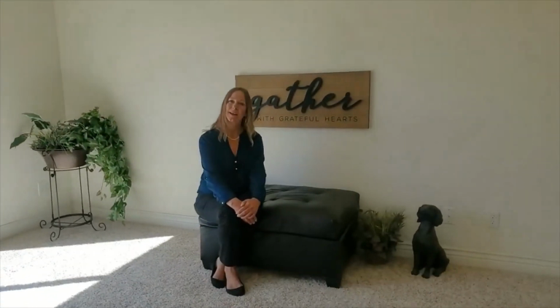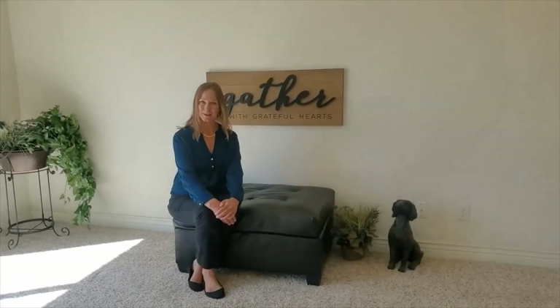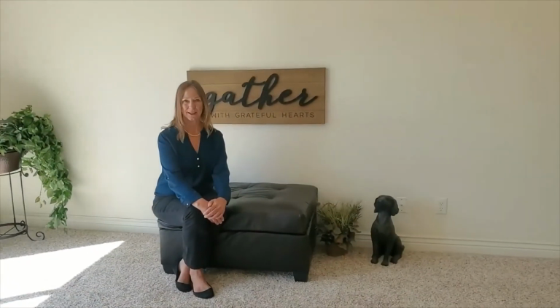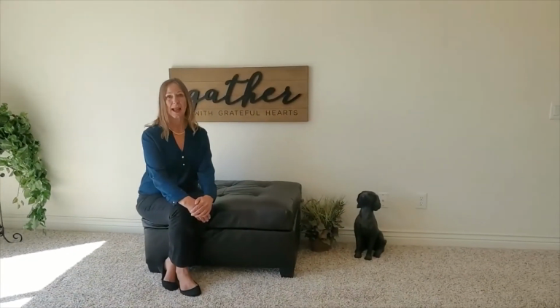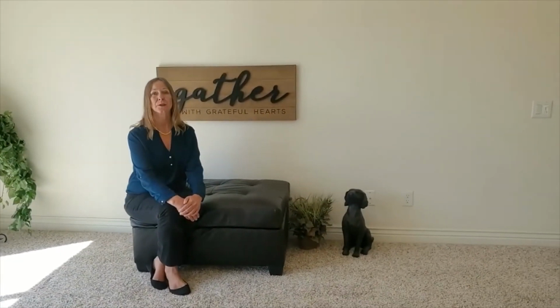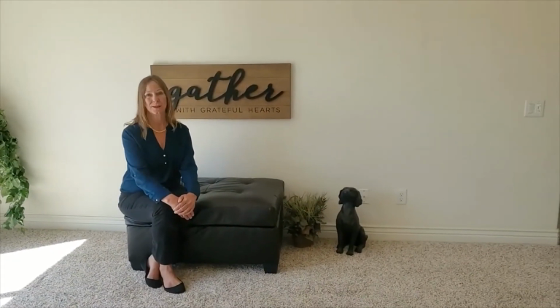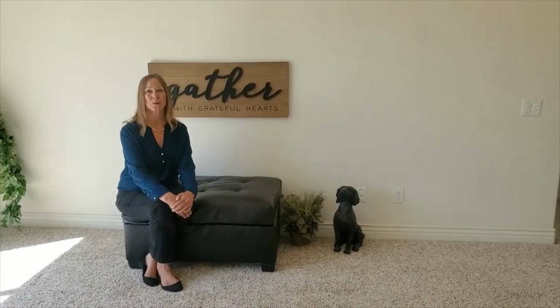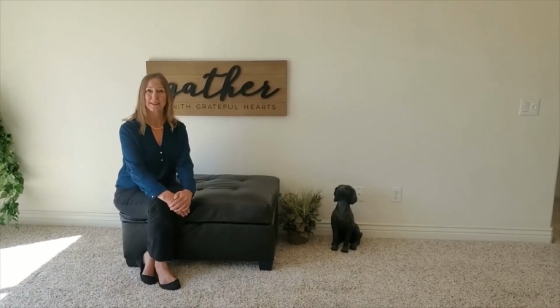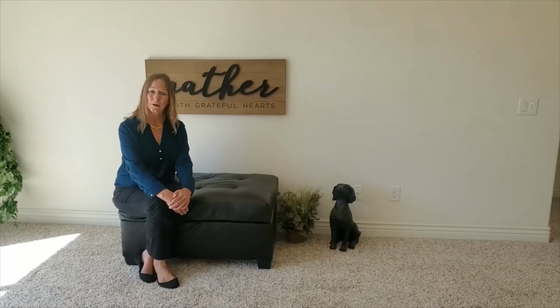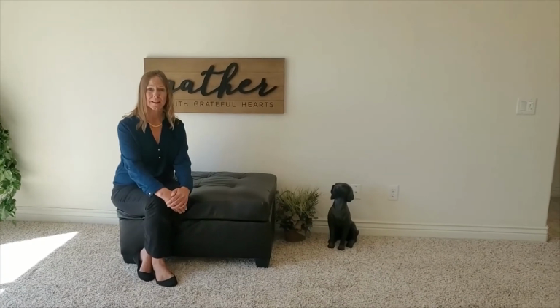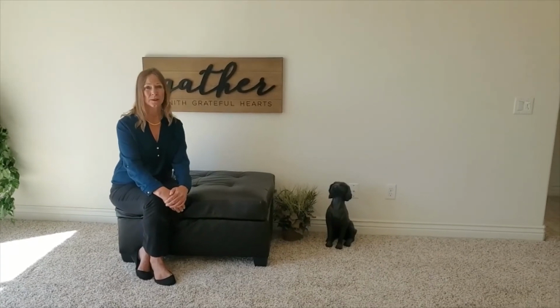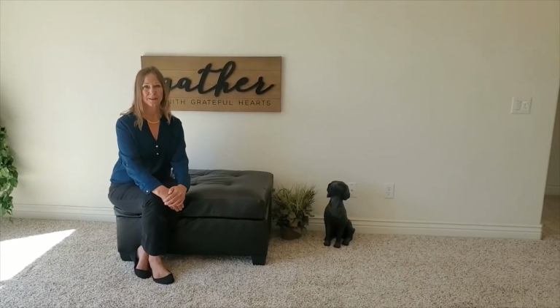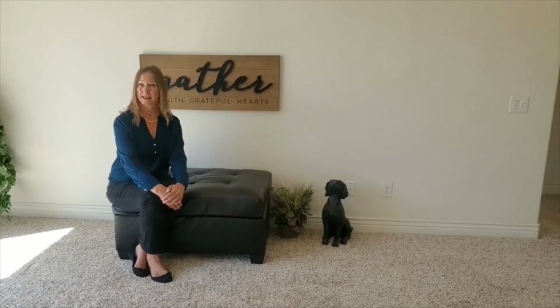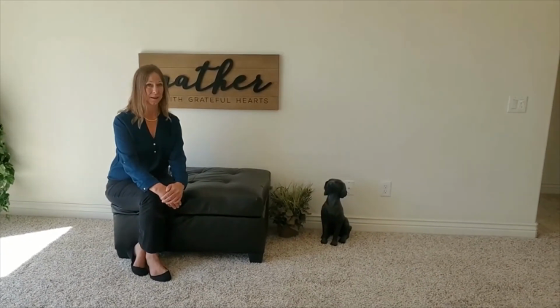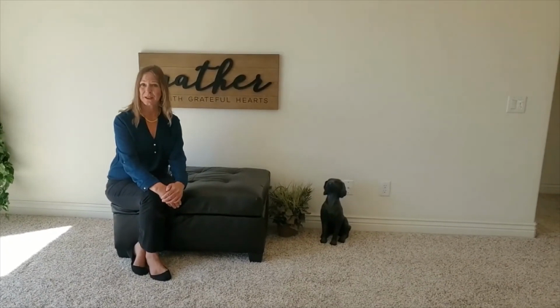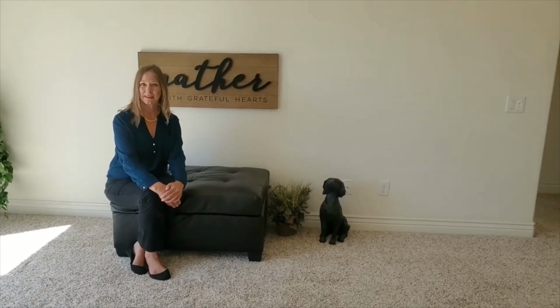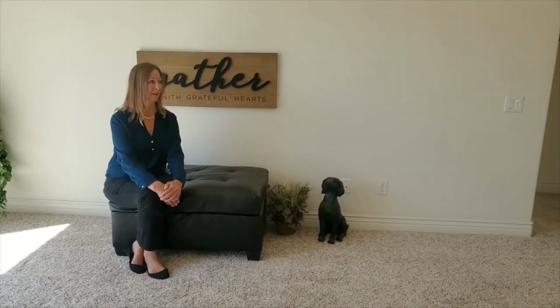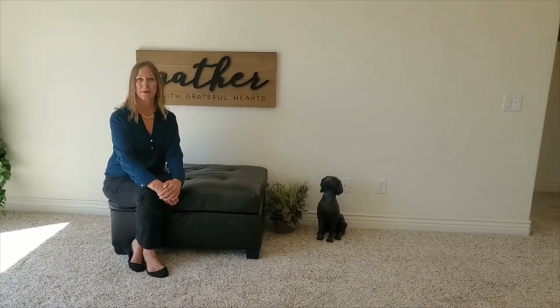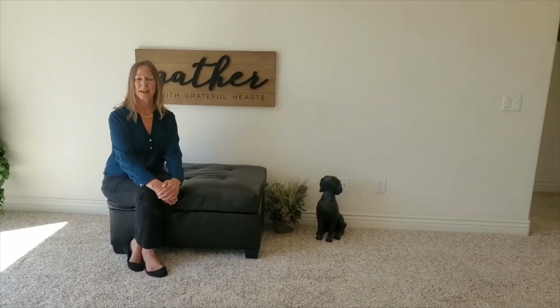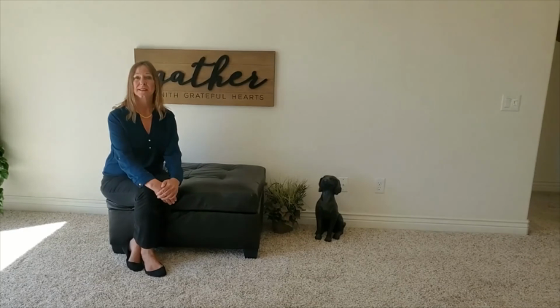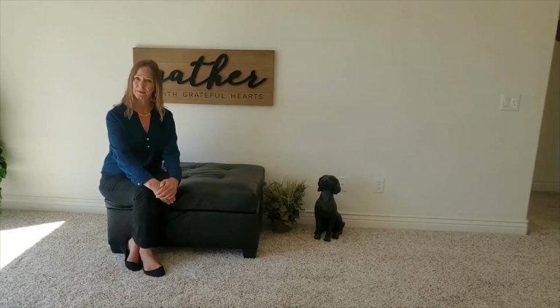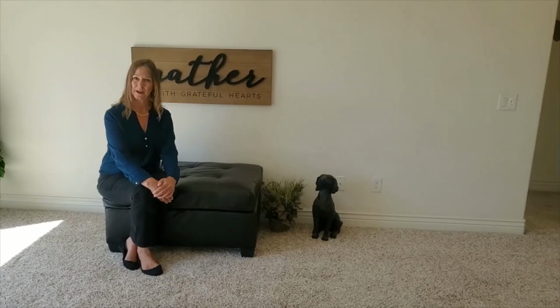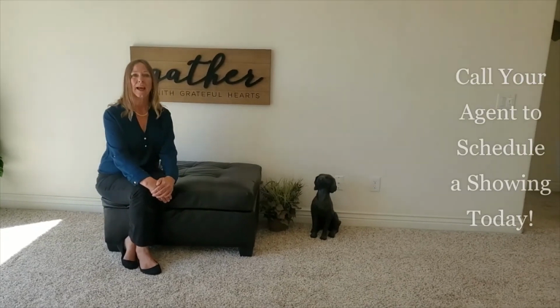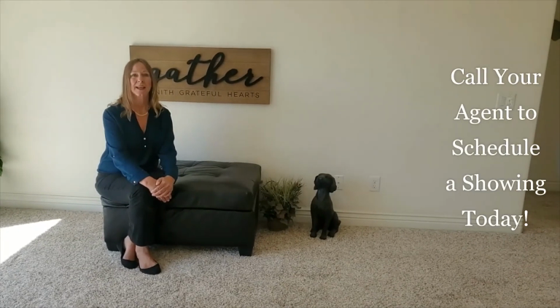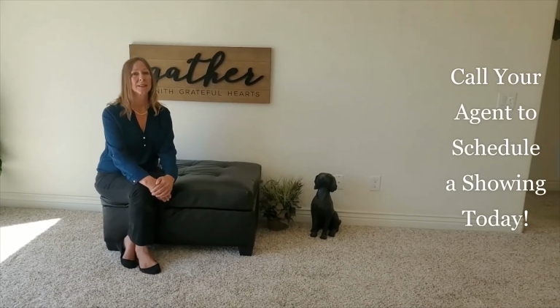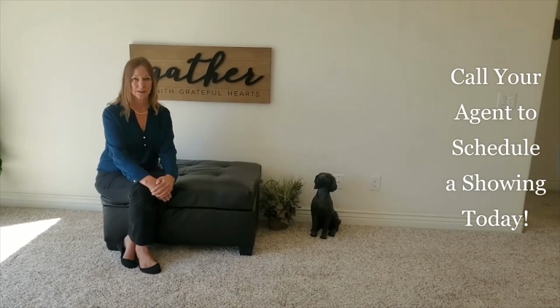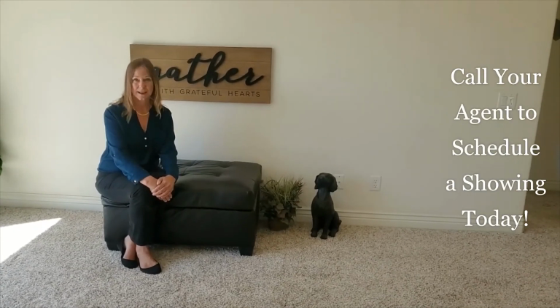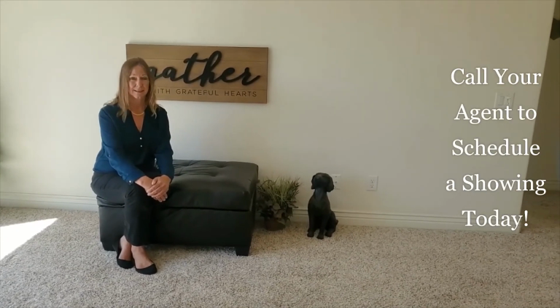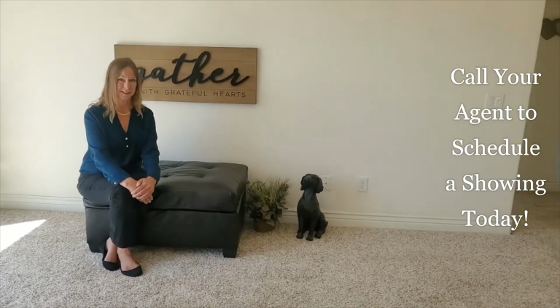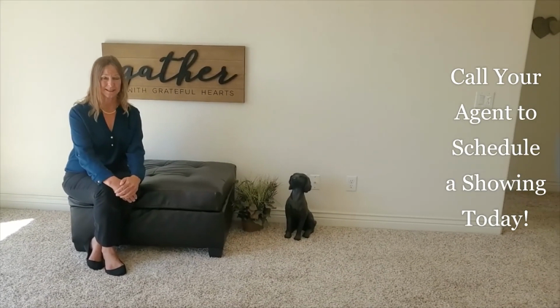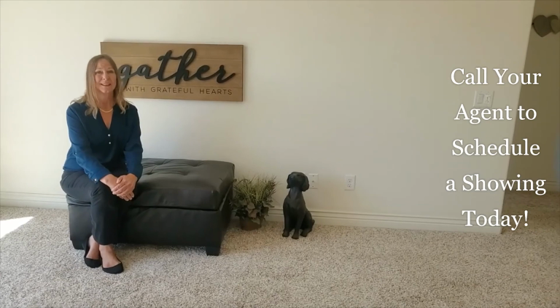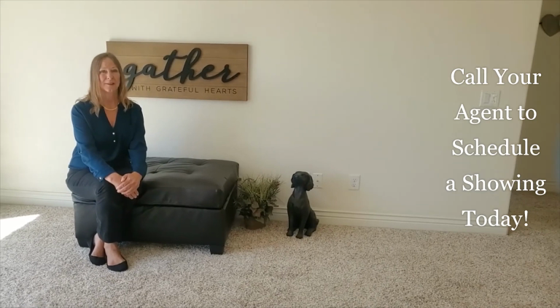Thank you for joining us at 212 Surratt Drive, located in this wonderful community. Again, no HOA, lots of abundant space, a split floor plan, and easy access to a lot of amenities, including Starbucks. Check it out now.